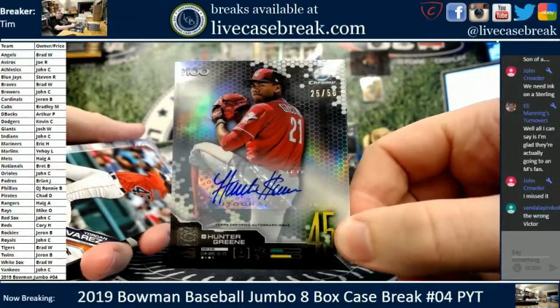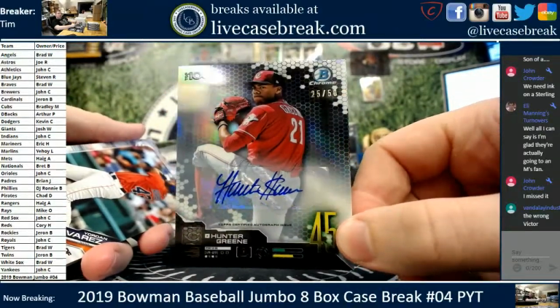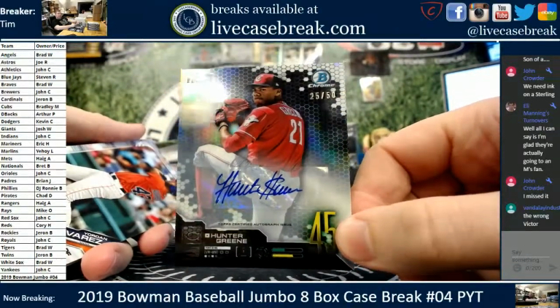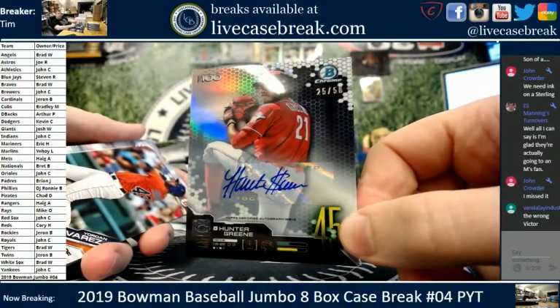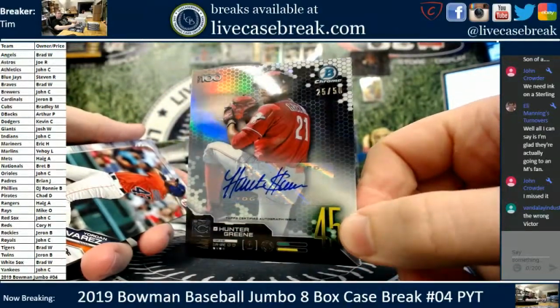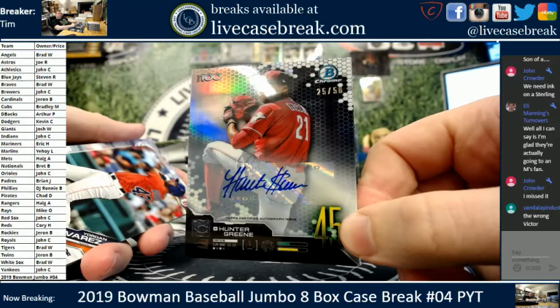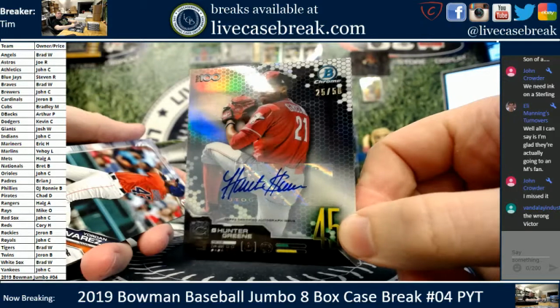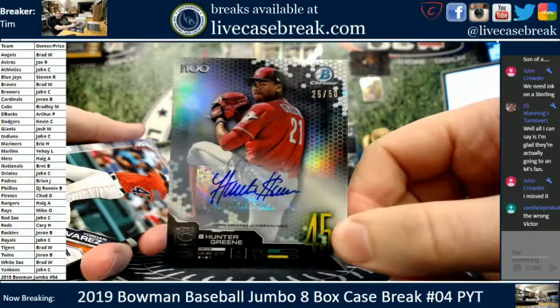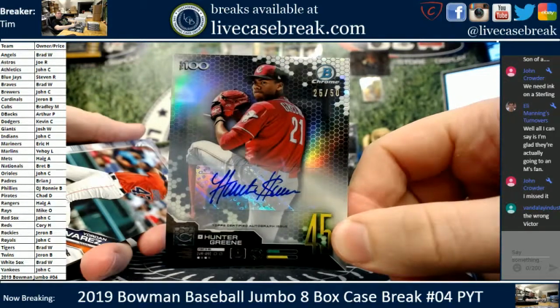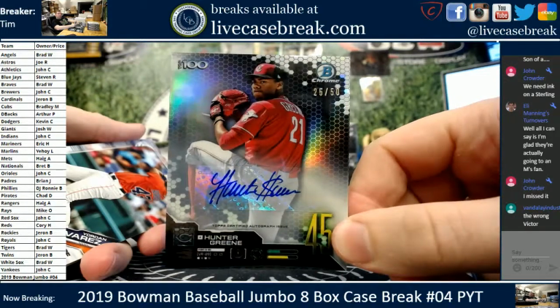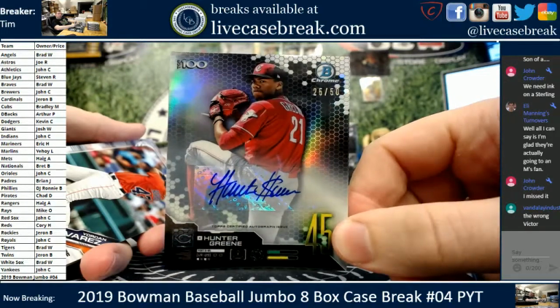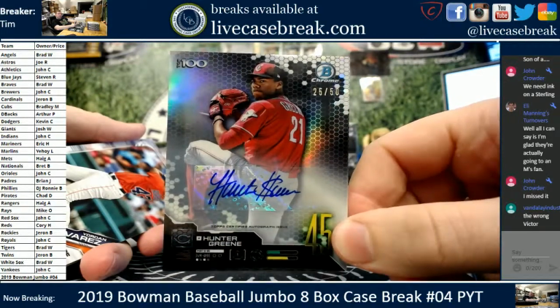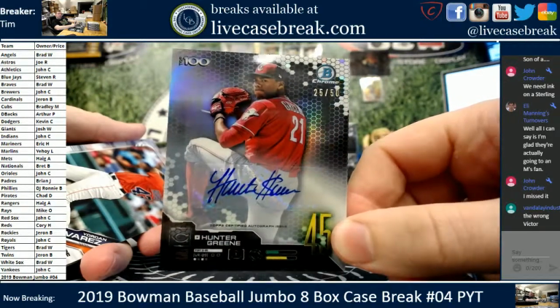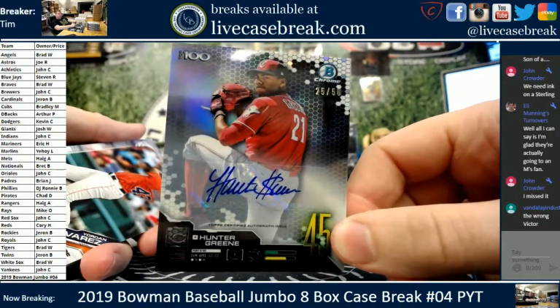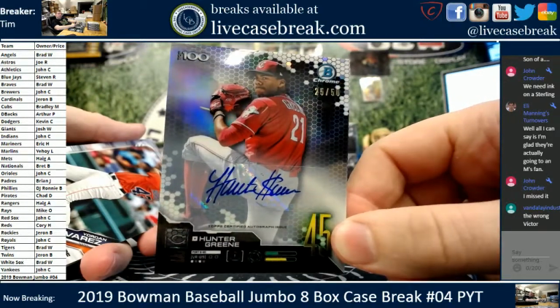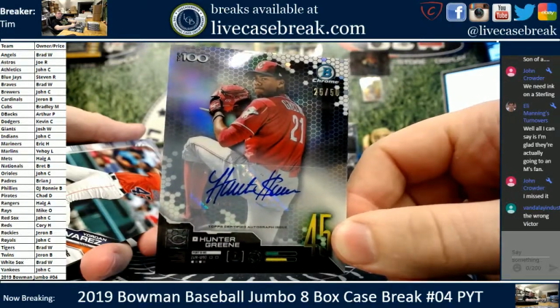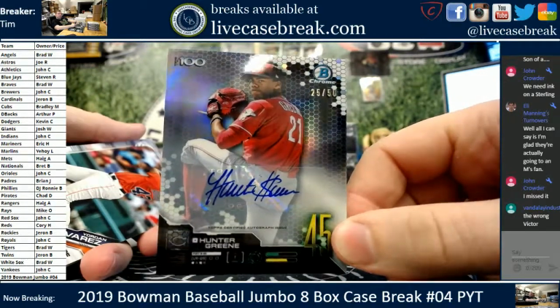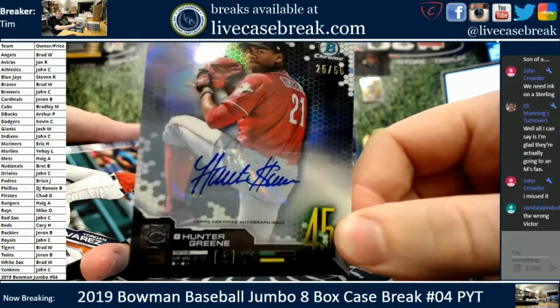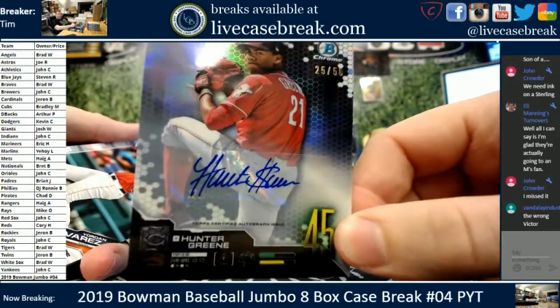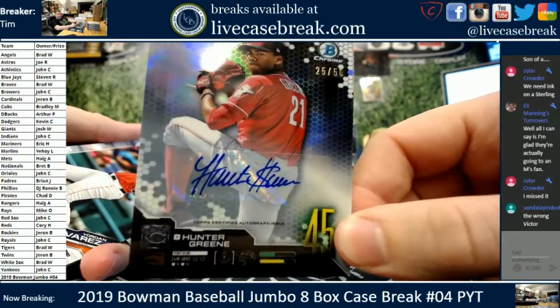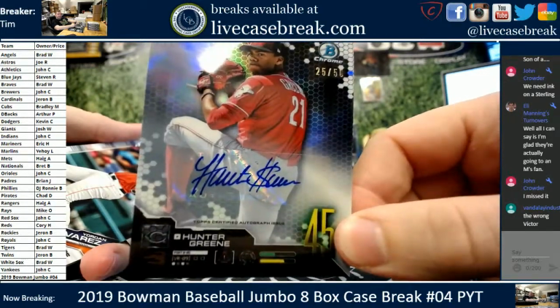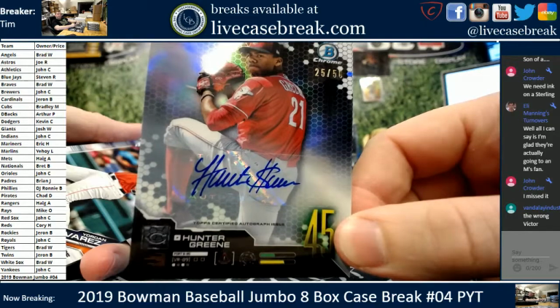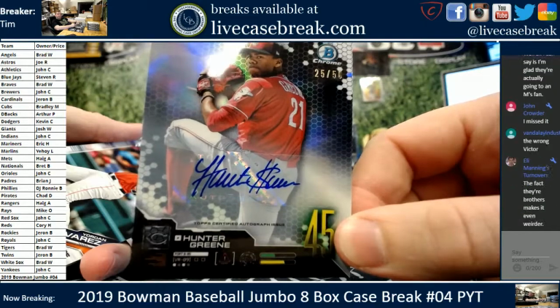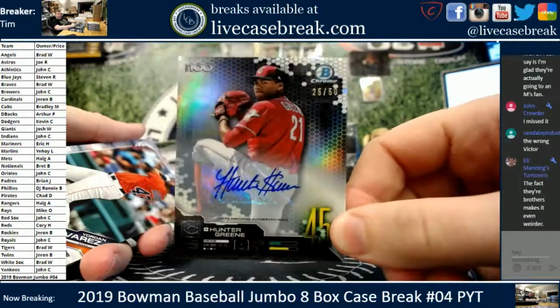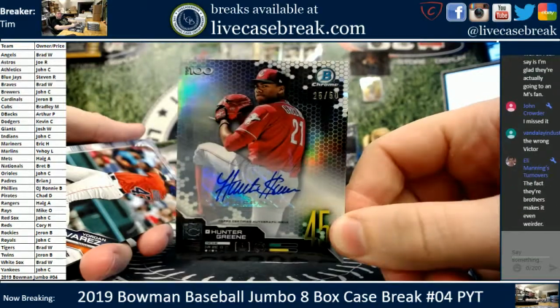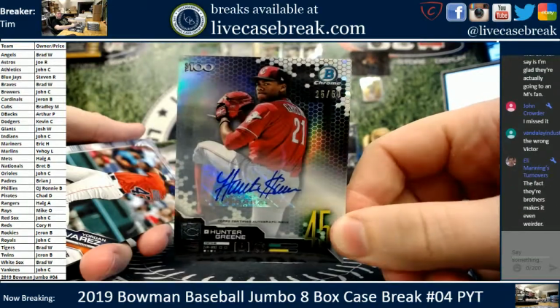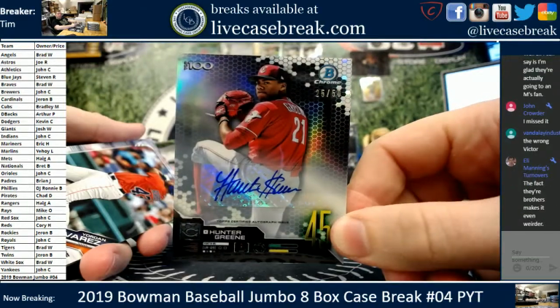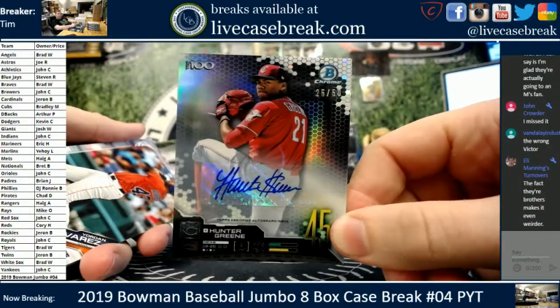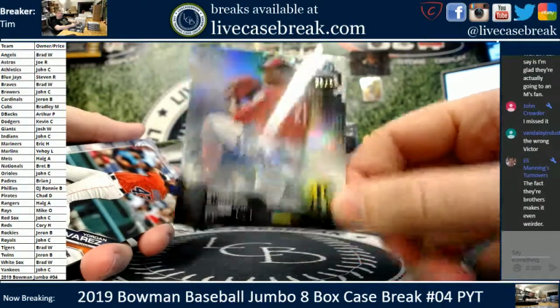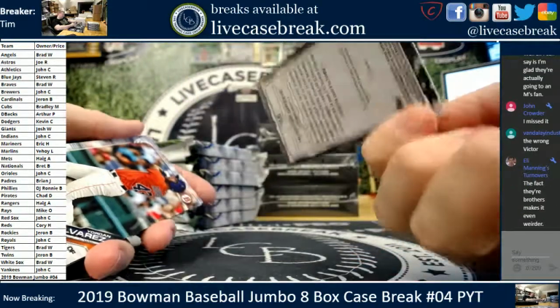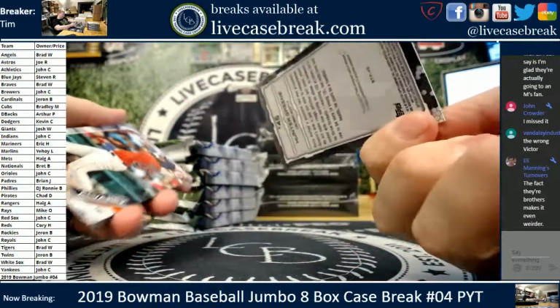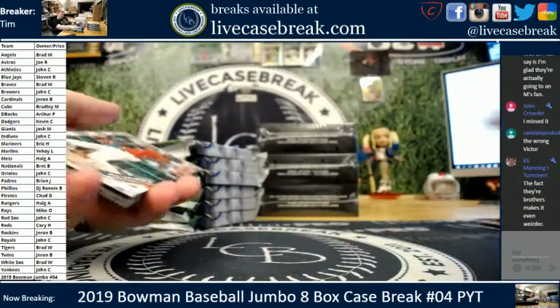Corey — dumpster diving, bro. Nice hit. Let me know if you want to grade it. This looks like a dollar sign he put in there. Hunter Green, 25 out of 50. Nice card.